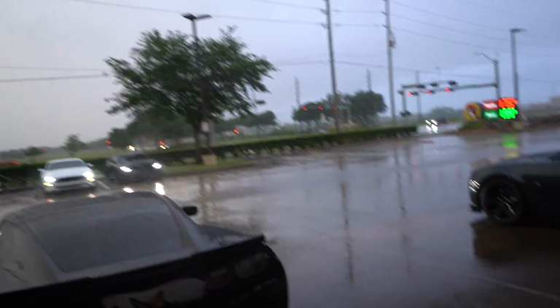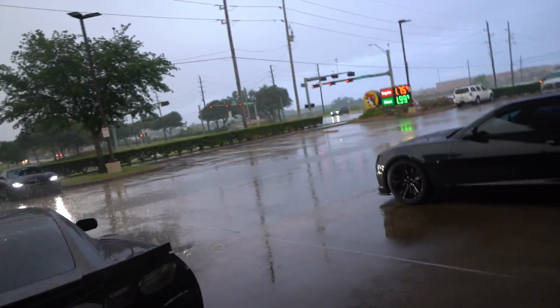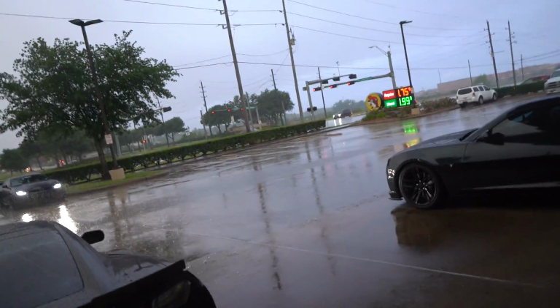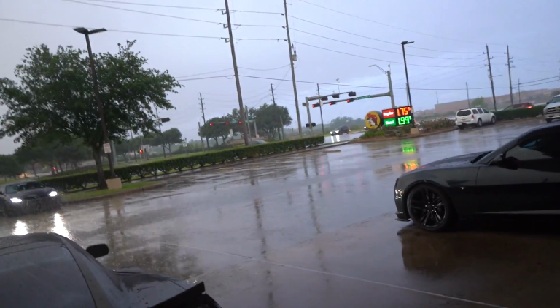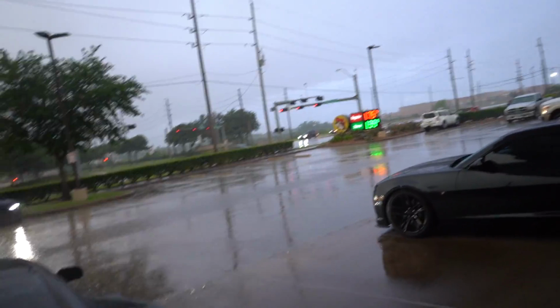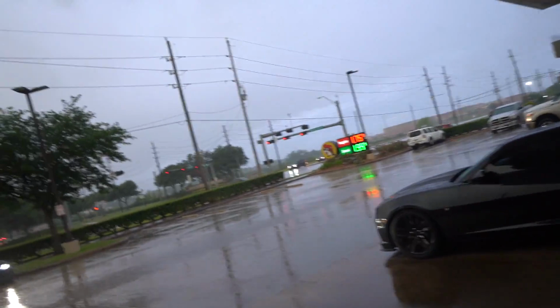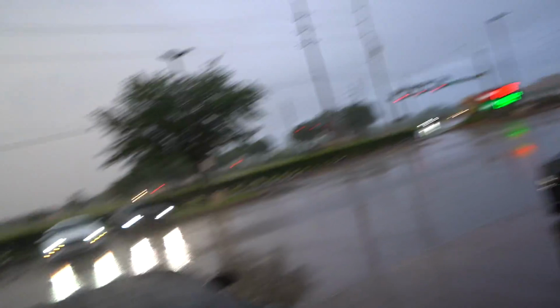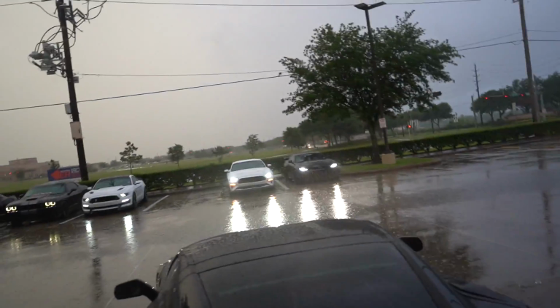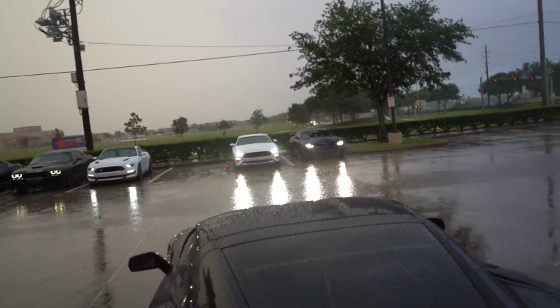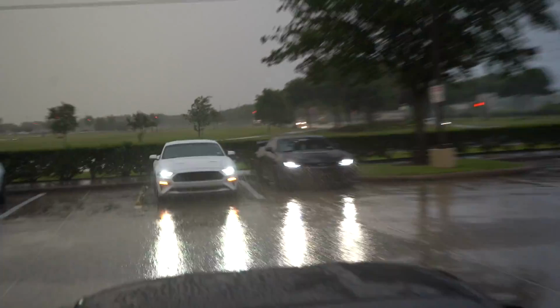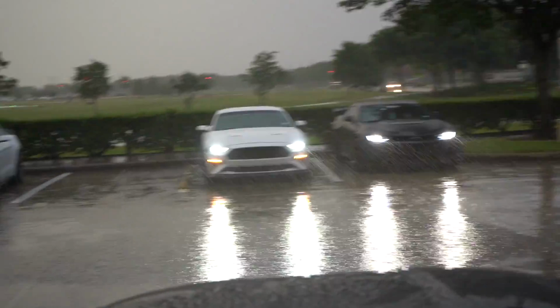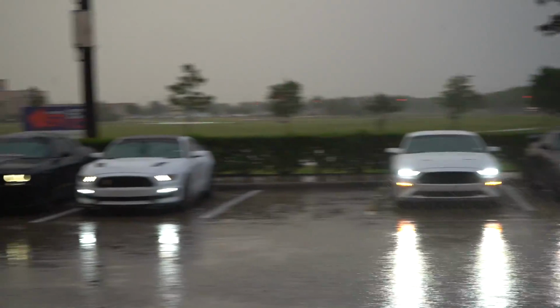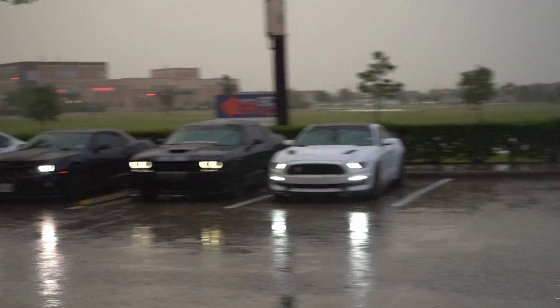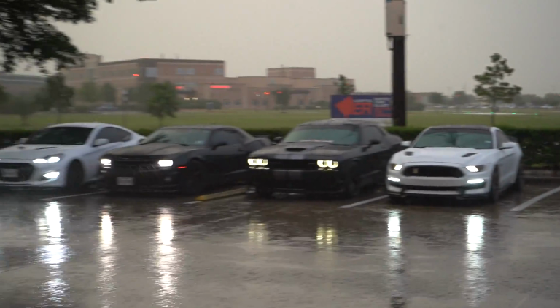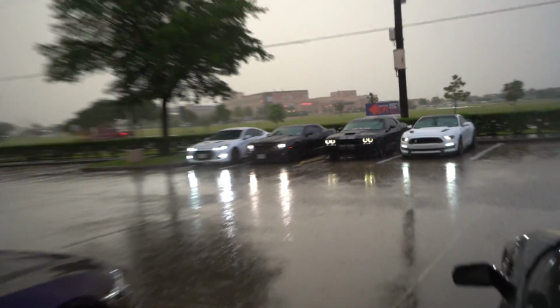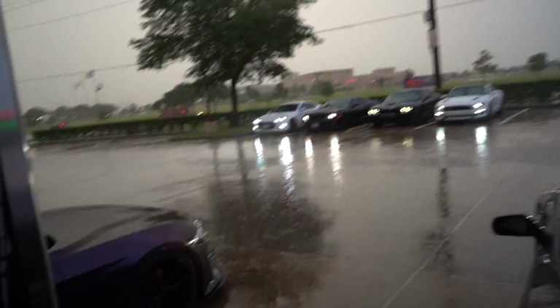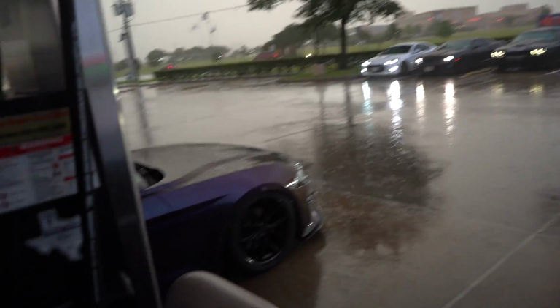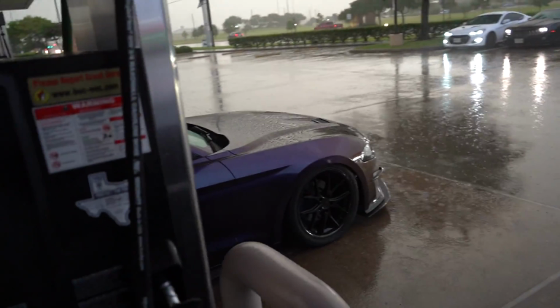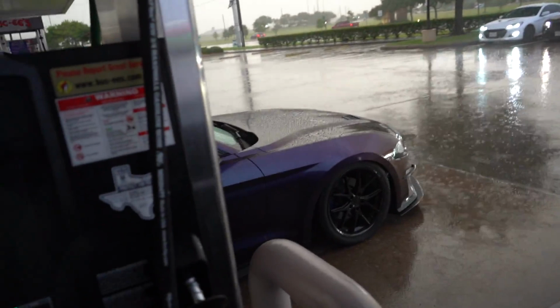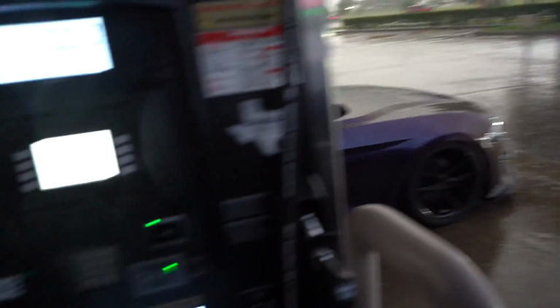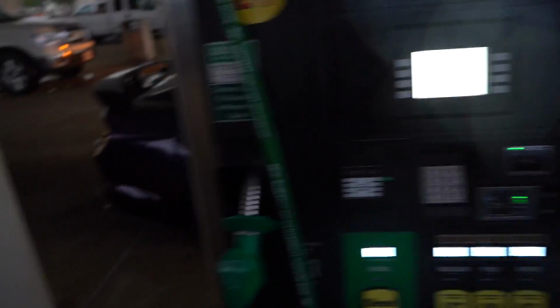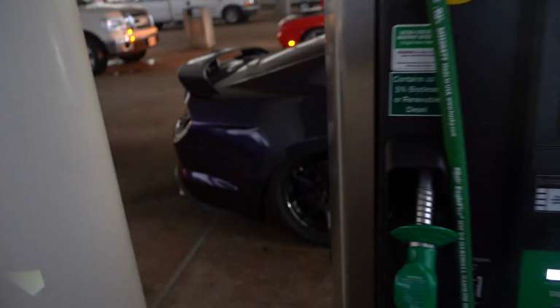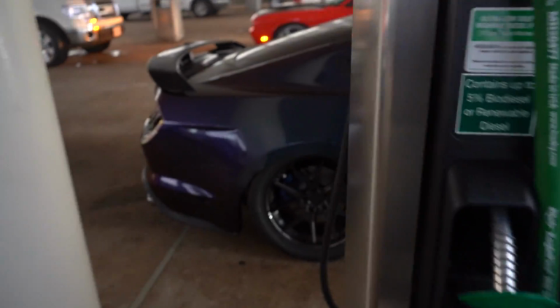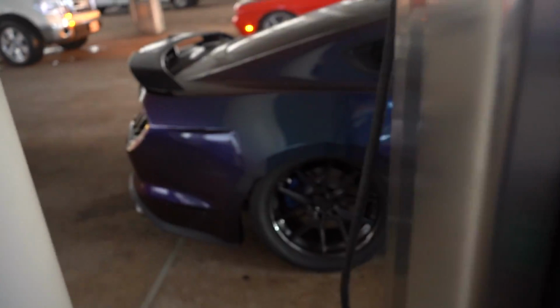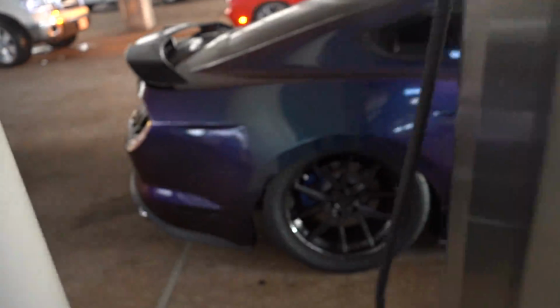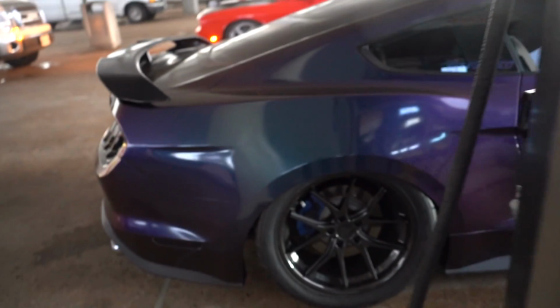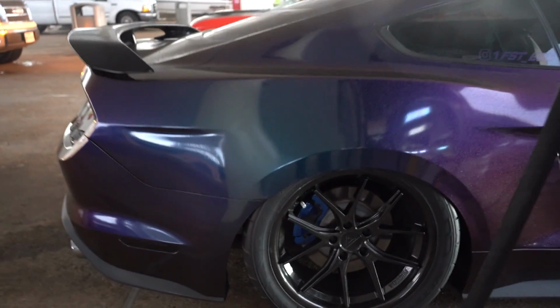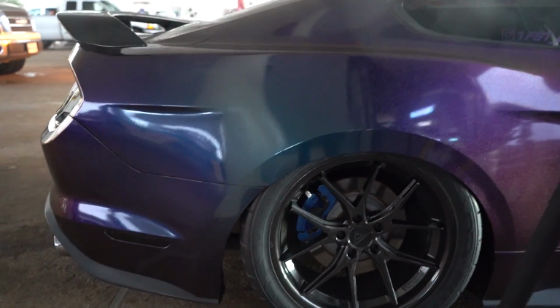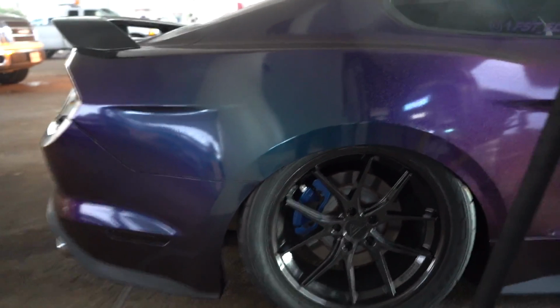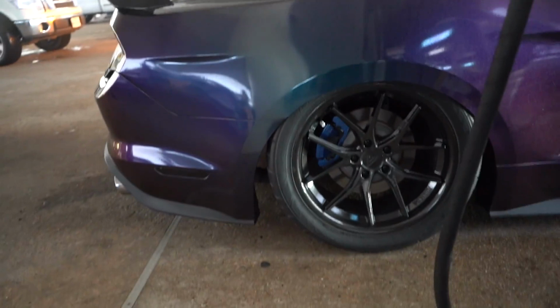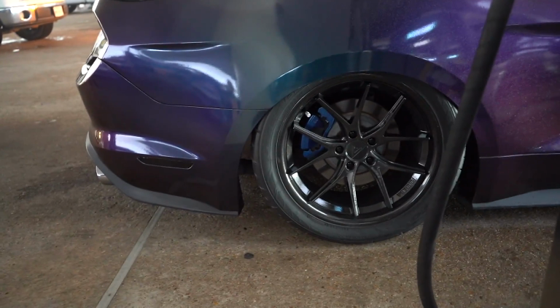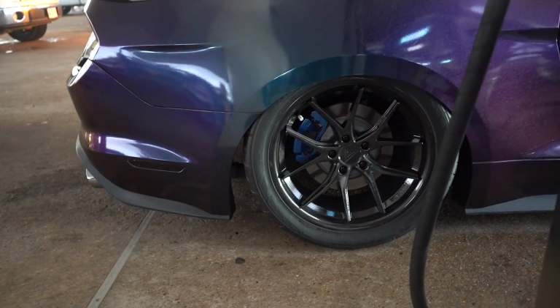Looks like it's raining a little harder if anything now. We still got a bunch of boys here though. Some of them have rolled out, but look how low this EcoBoost is — he lowered even more from the last video. That is insane.